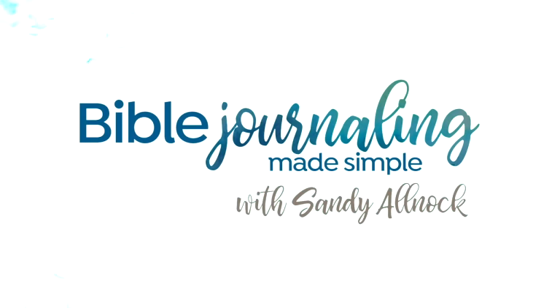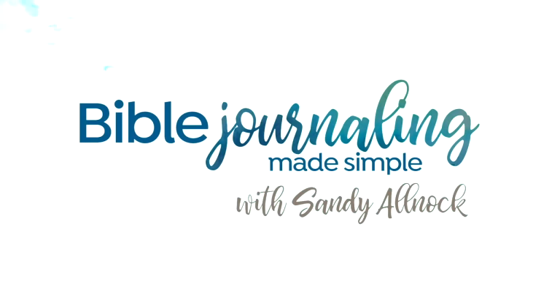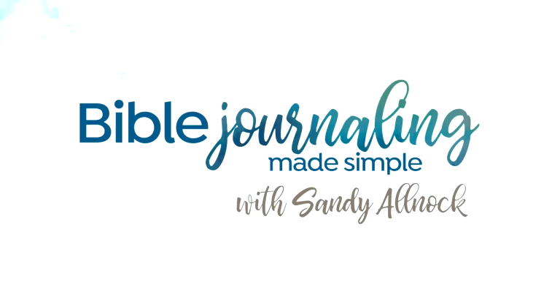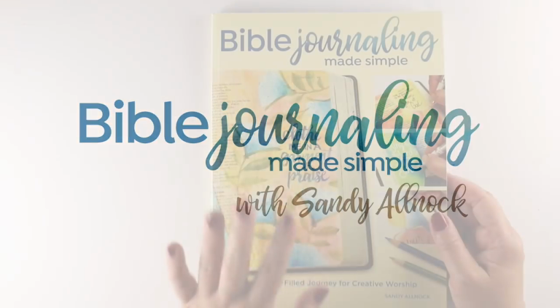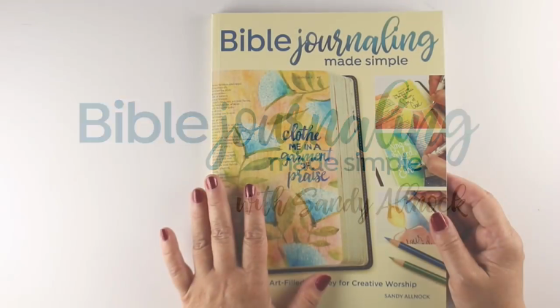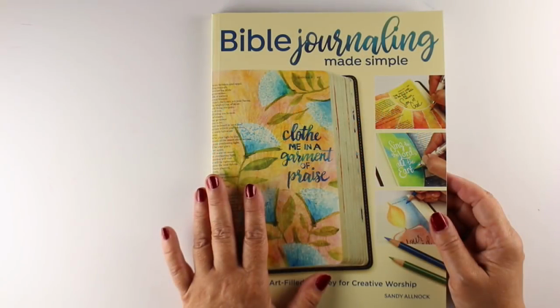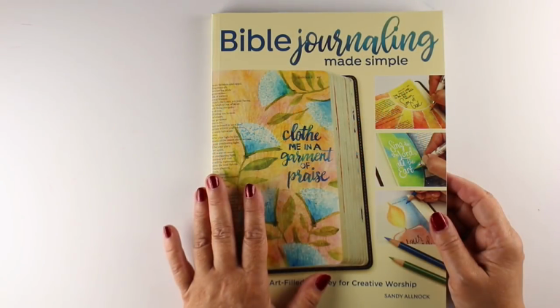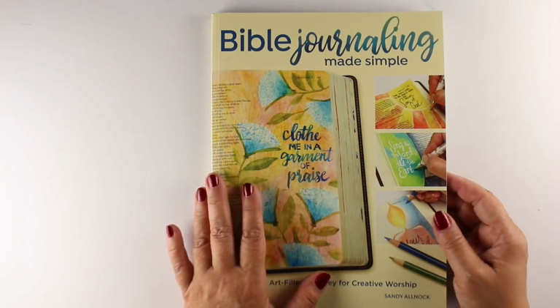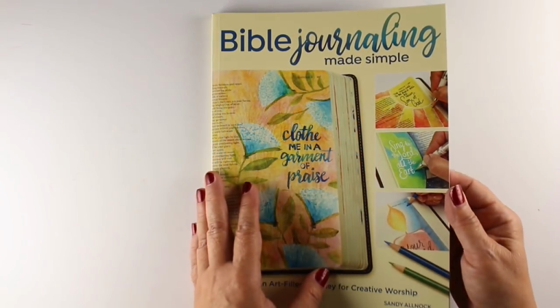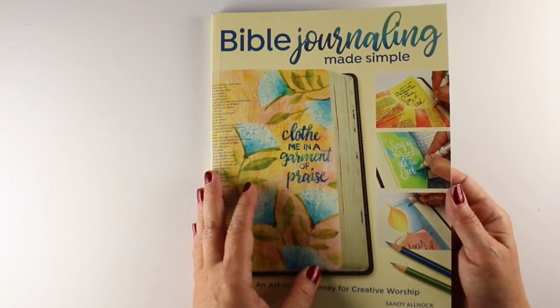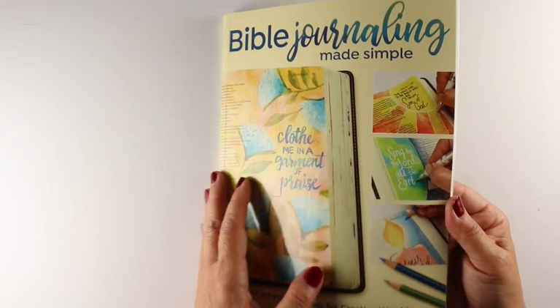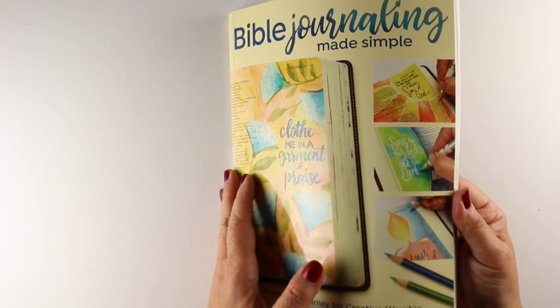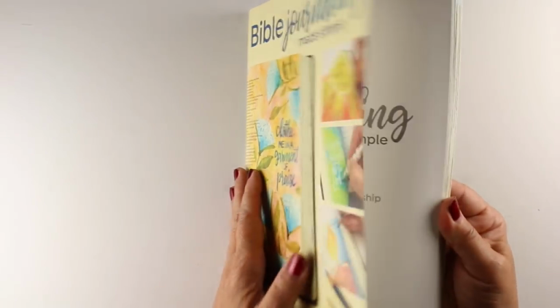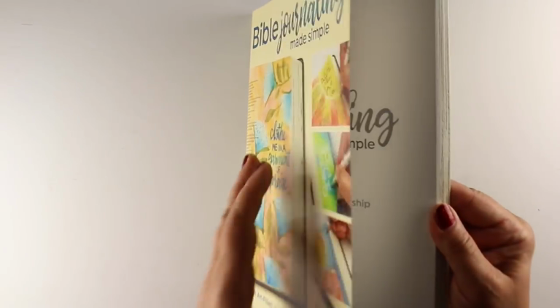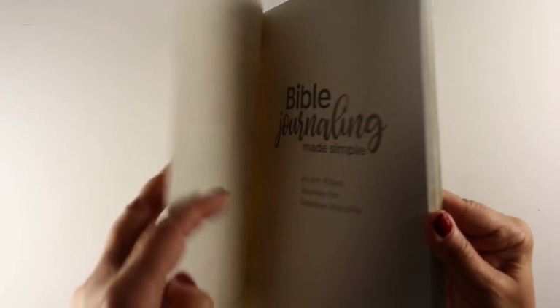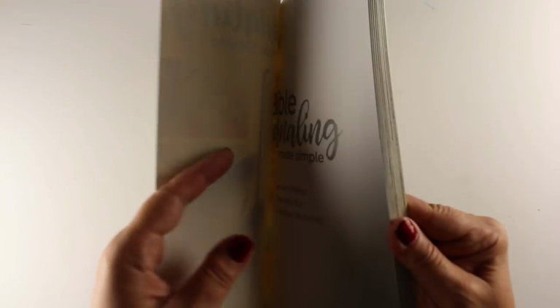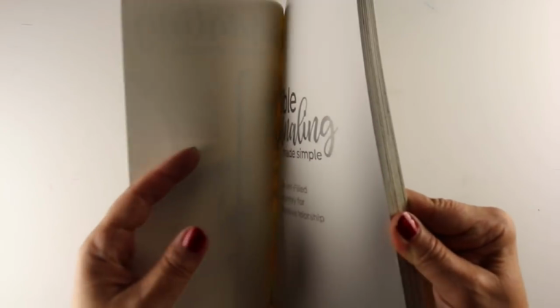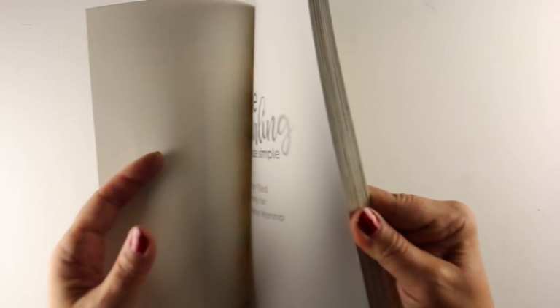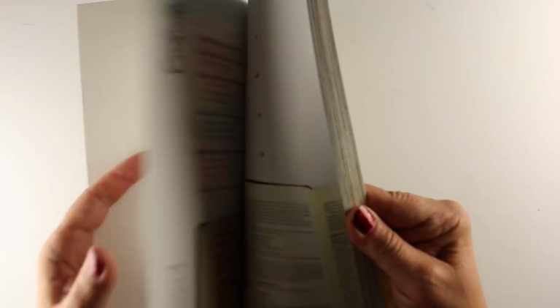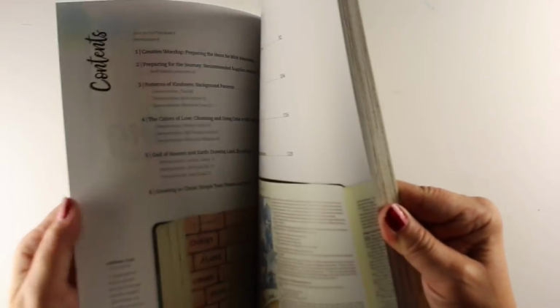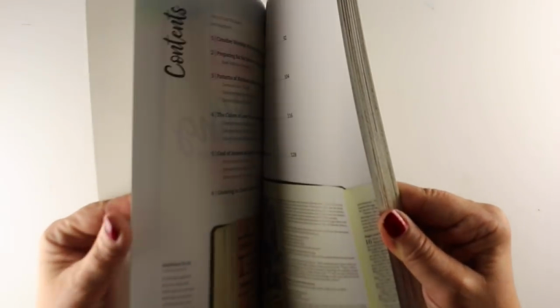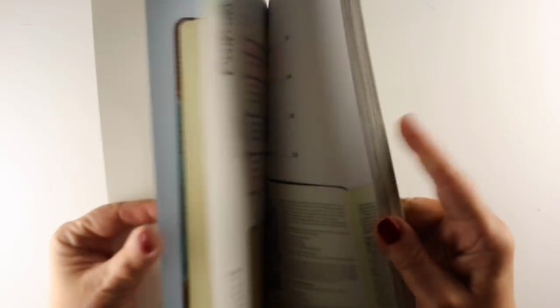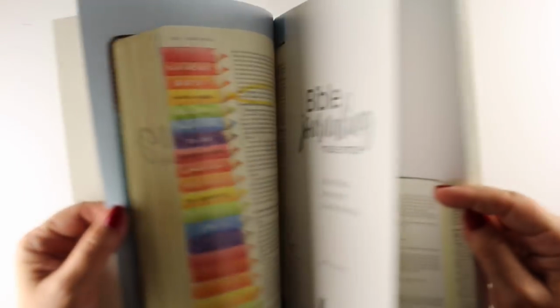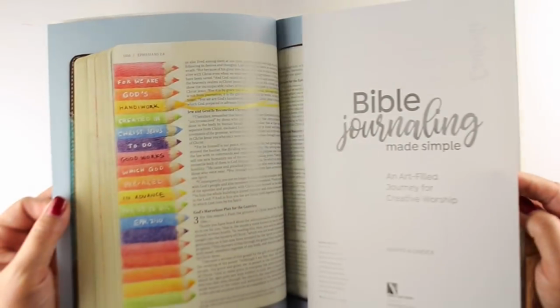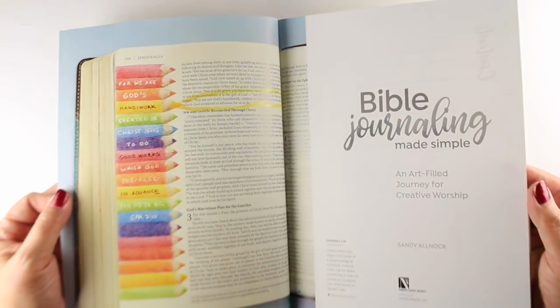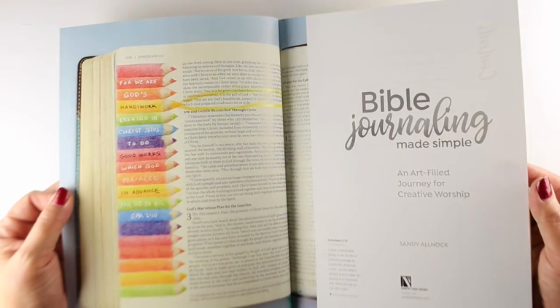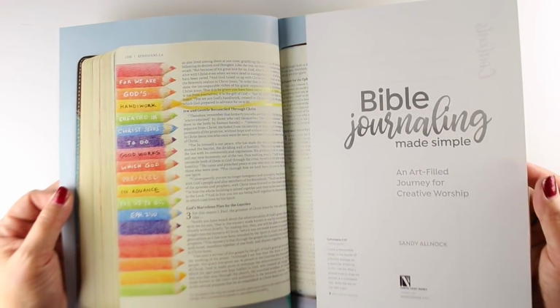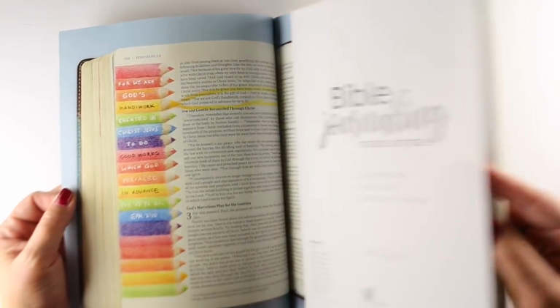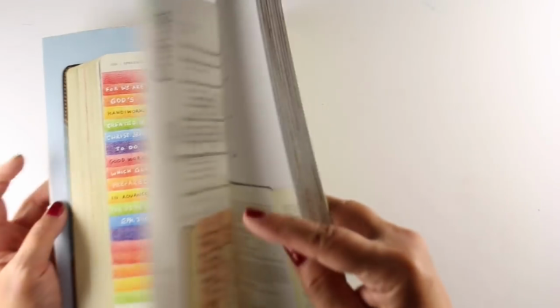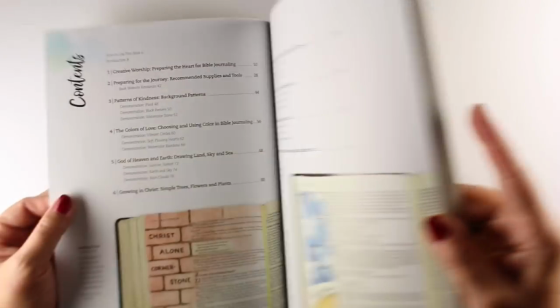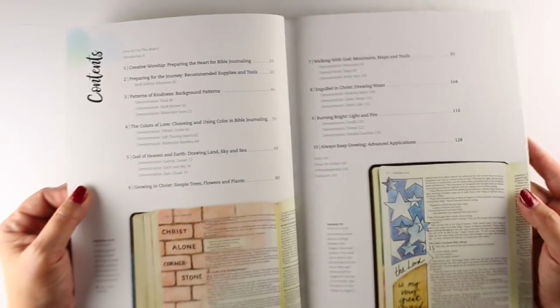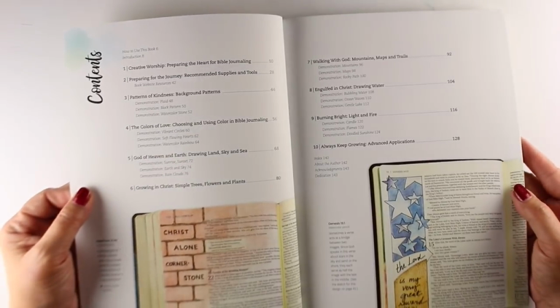Hi there, I'm Sandi Alnach, and I am the artist and author behind Bible Journaling Made Simple. I want to do an extended flip through of both books — the main book and the workbook — in this video.